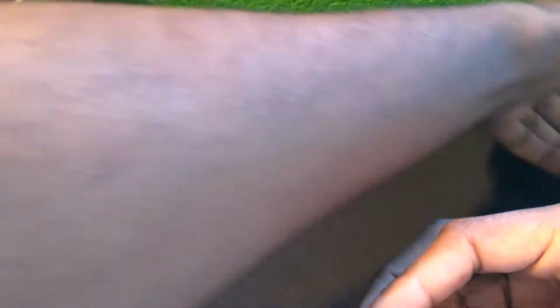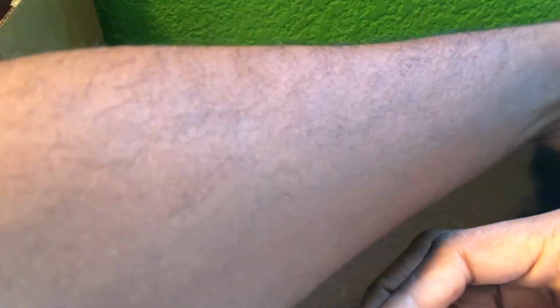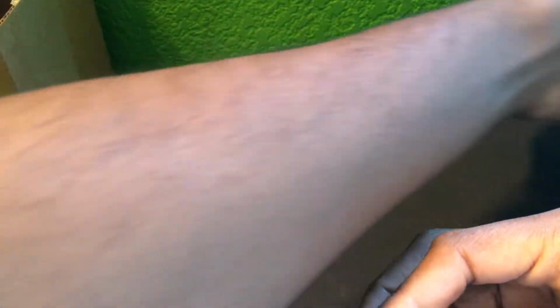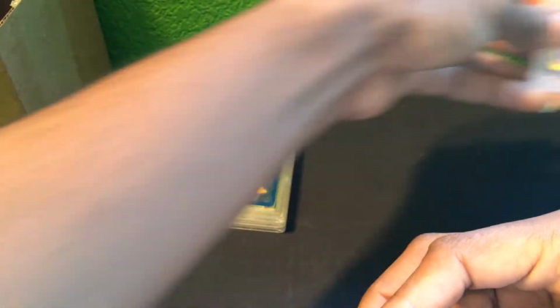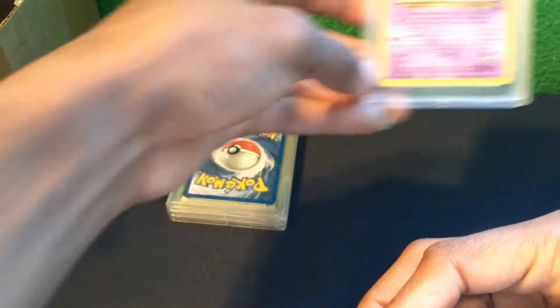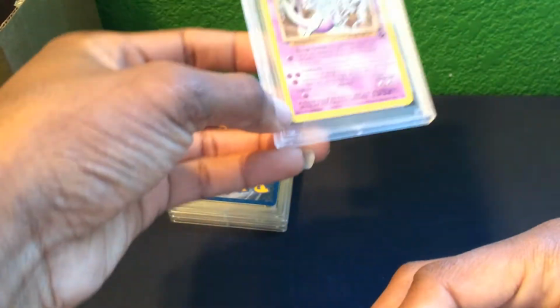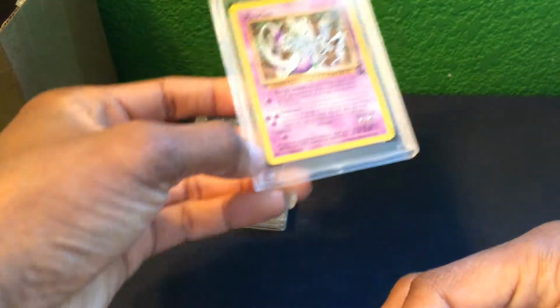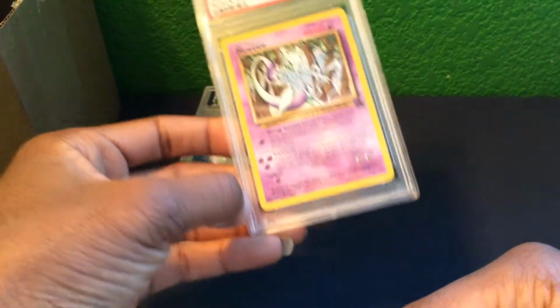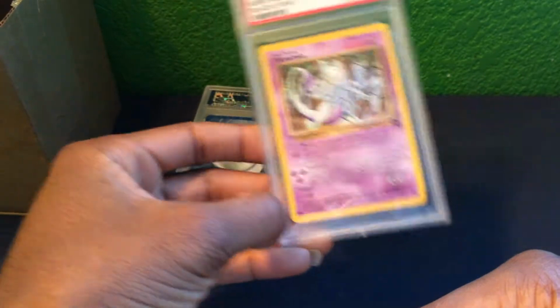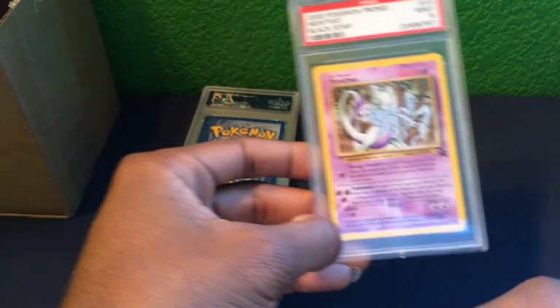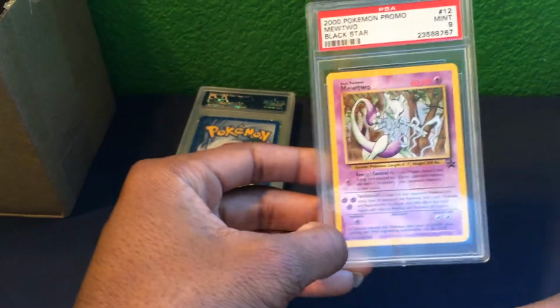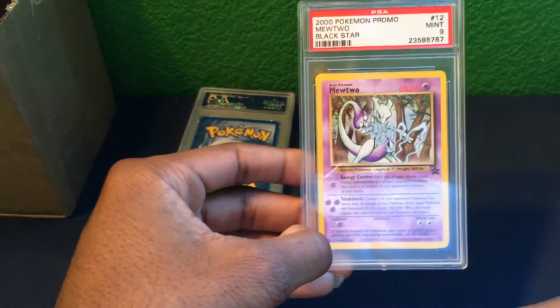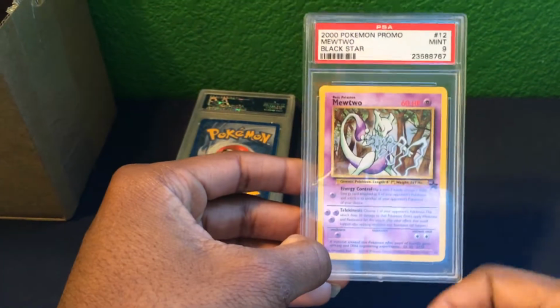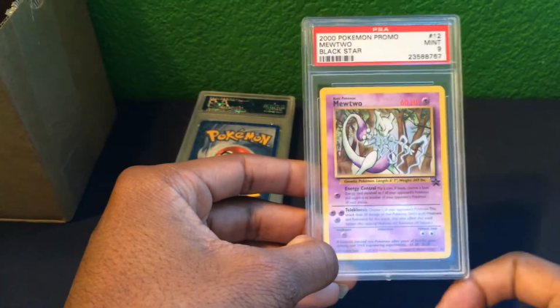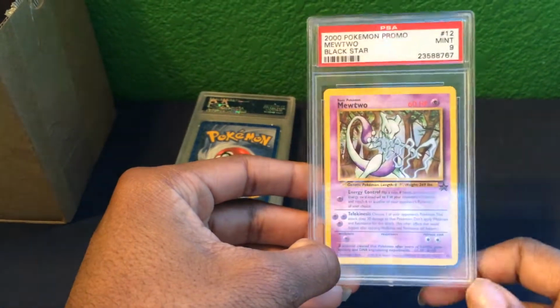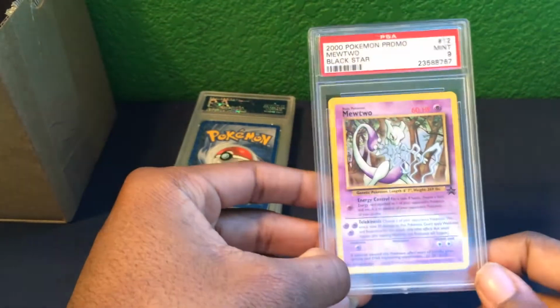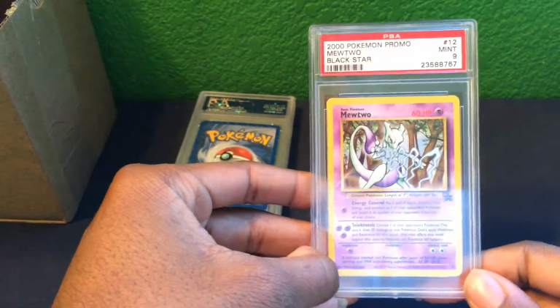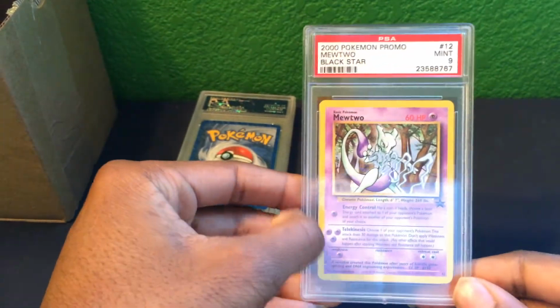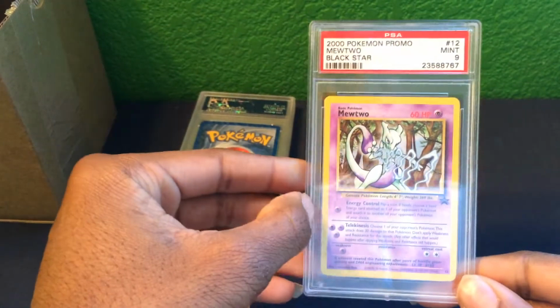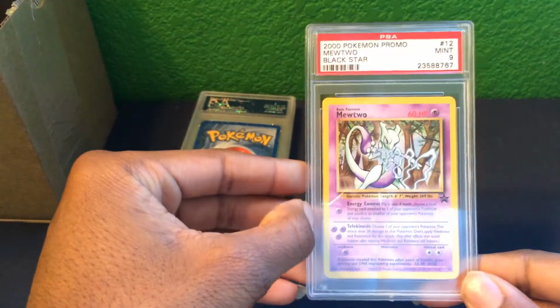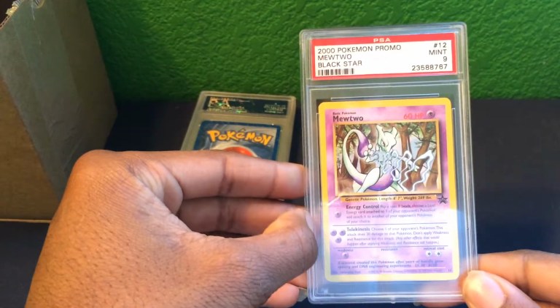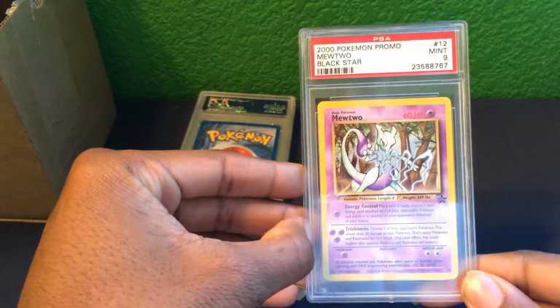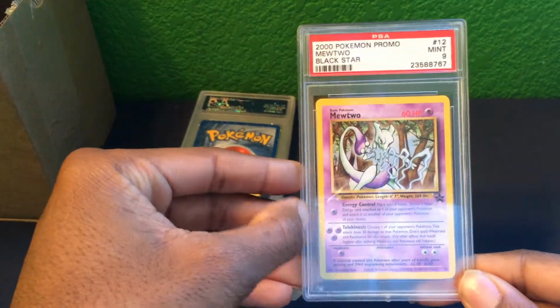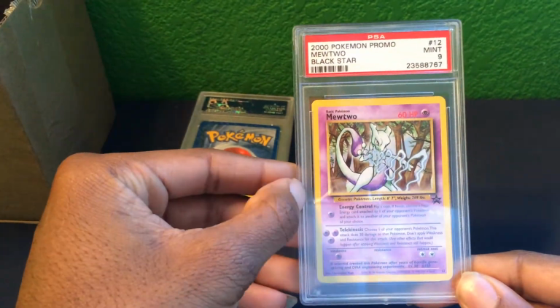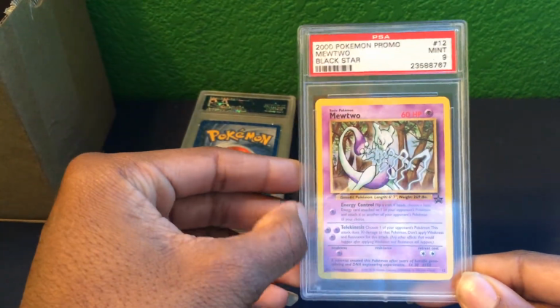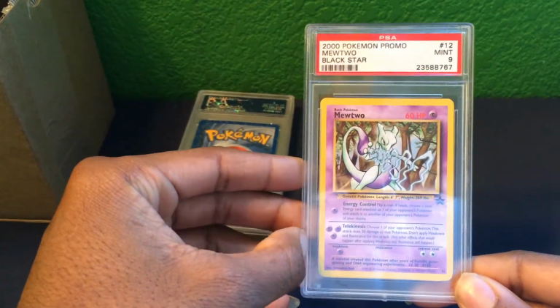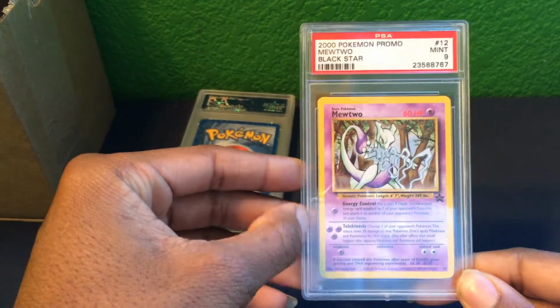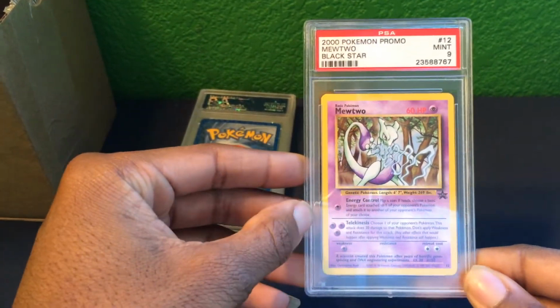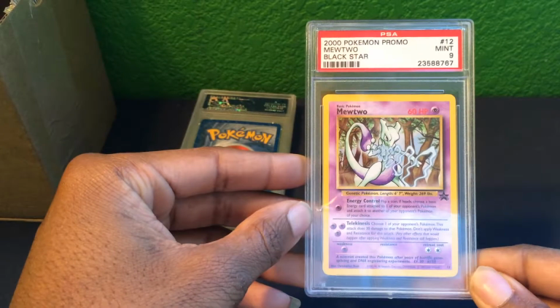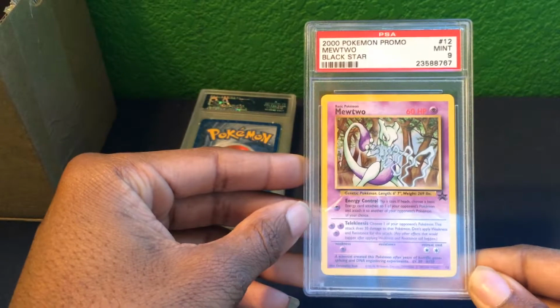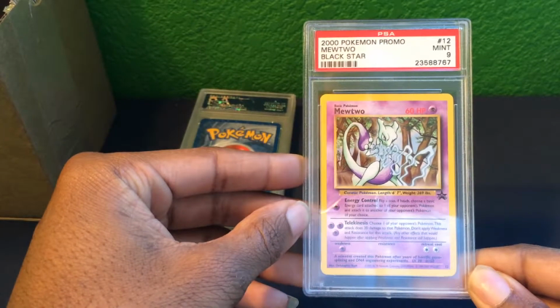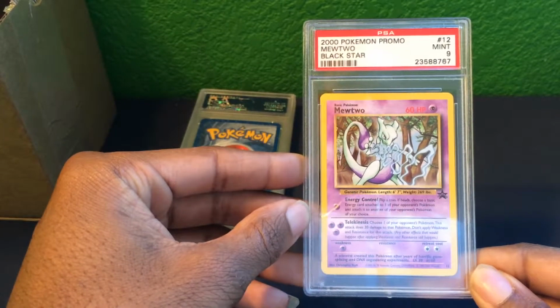We have a promo card — a Black Star promo Mewtwo — with a Mint 9 grade.